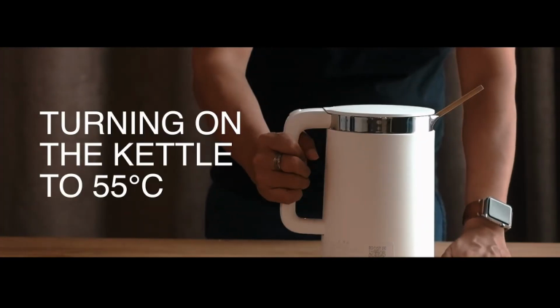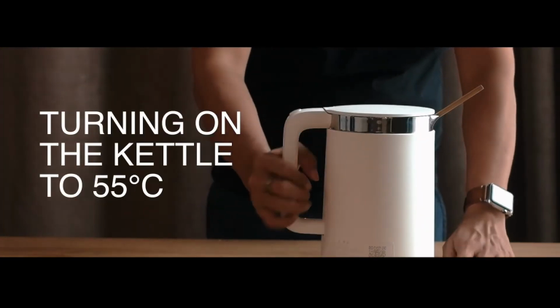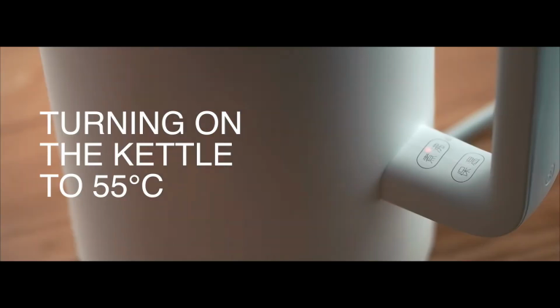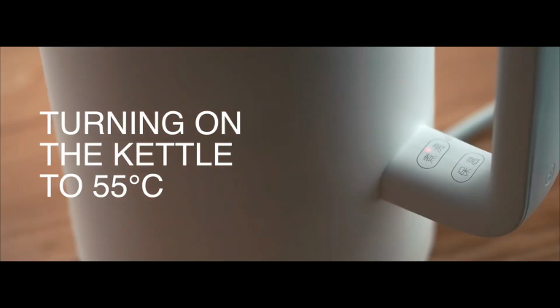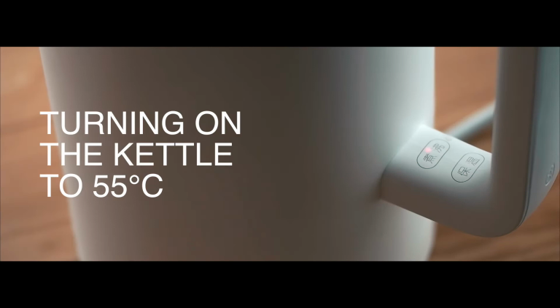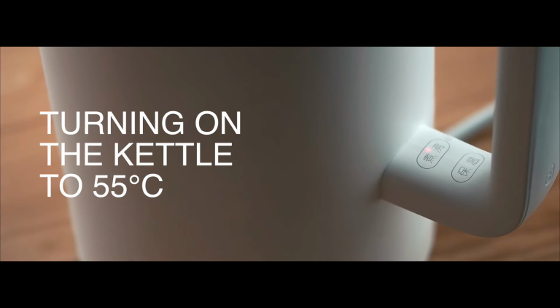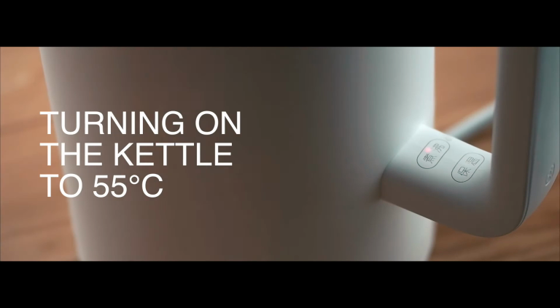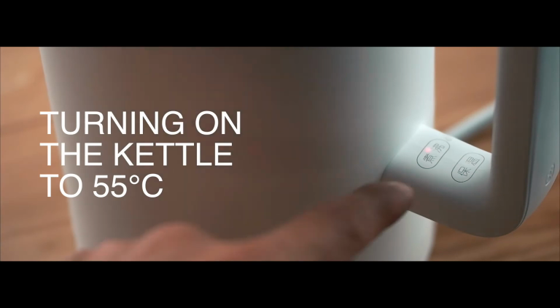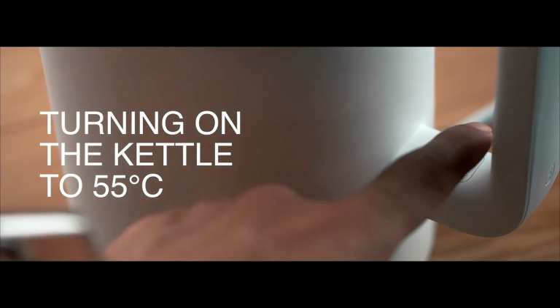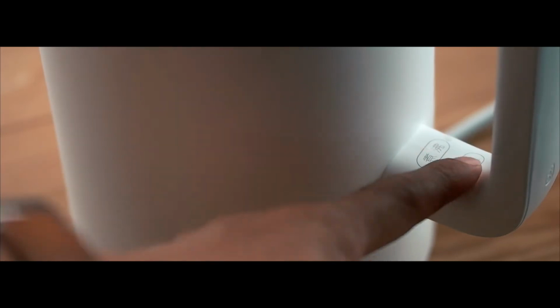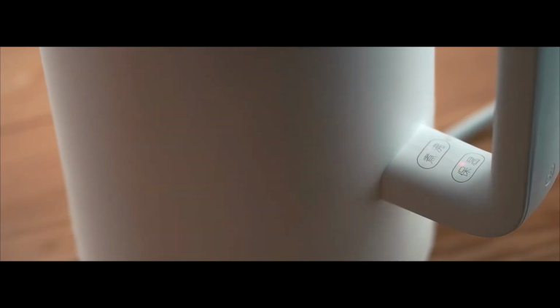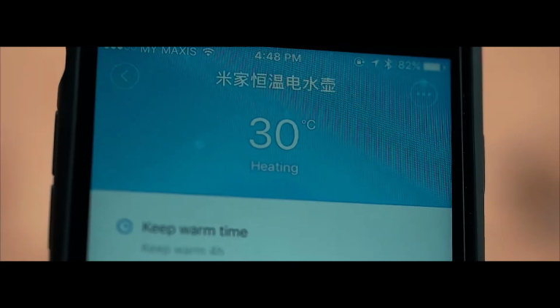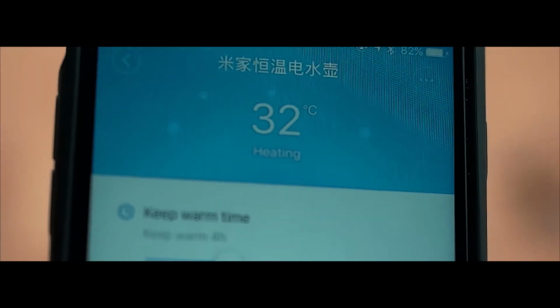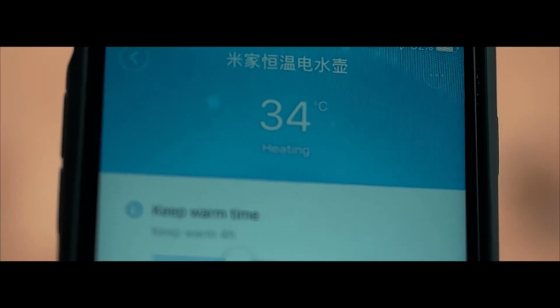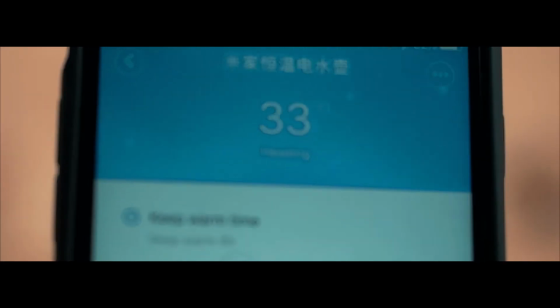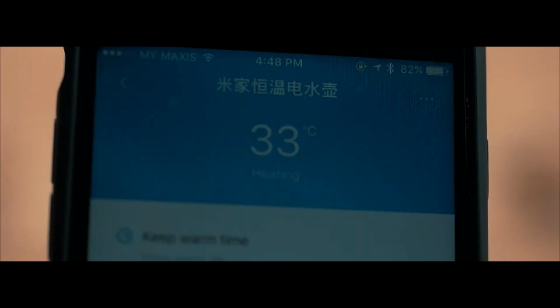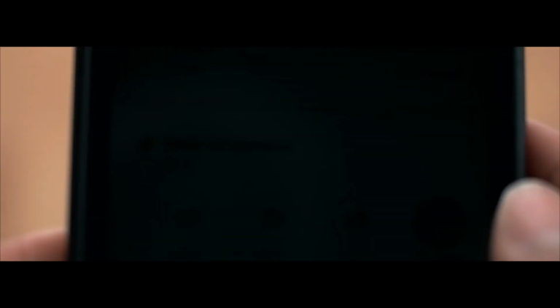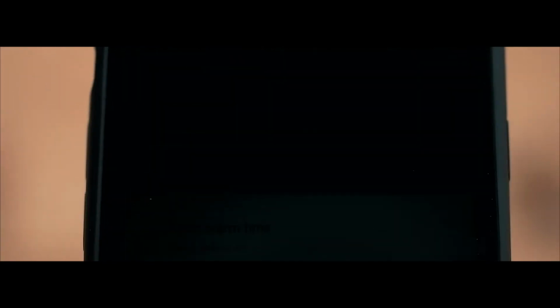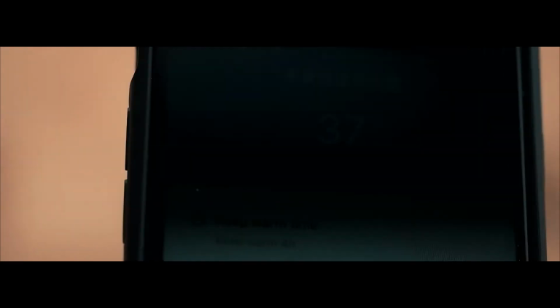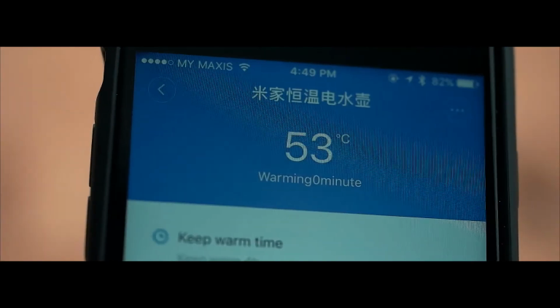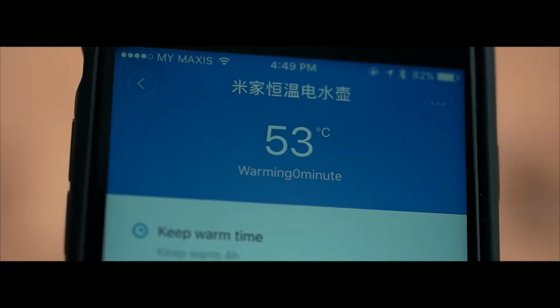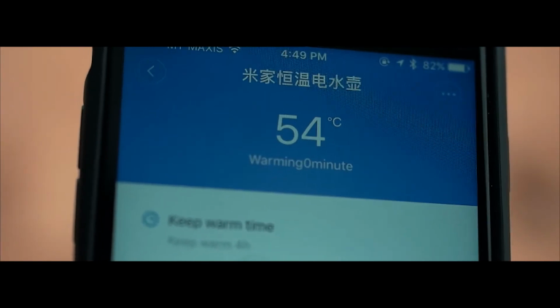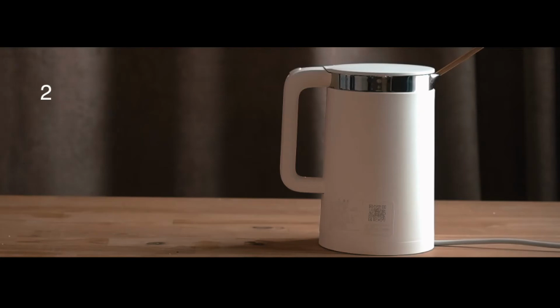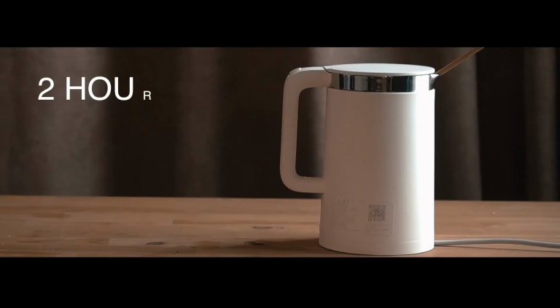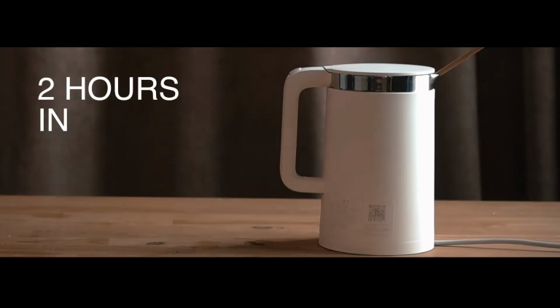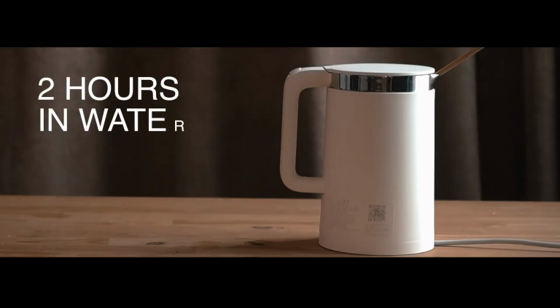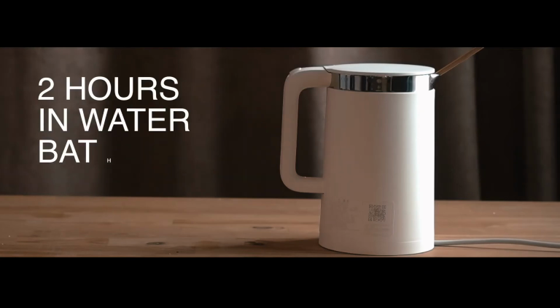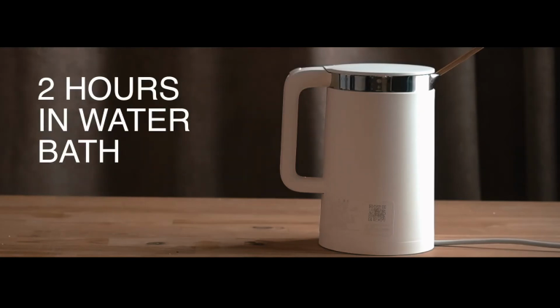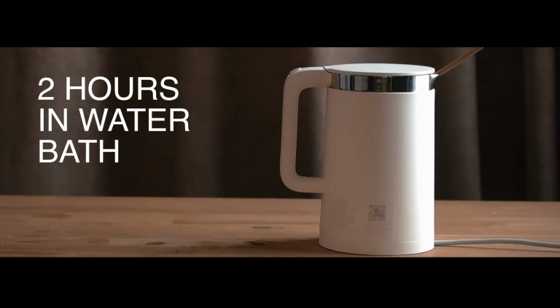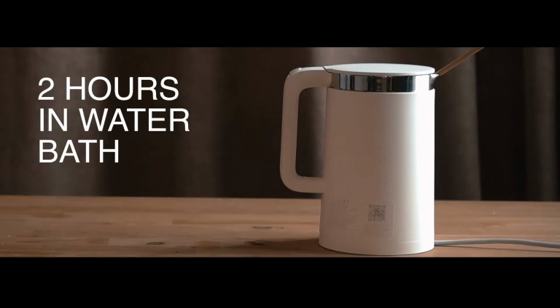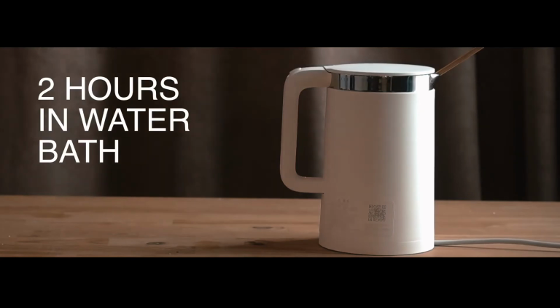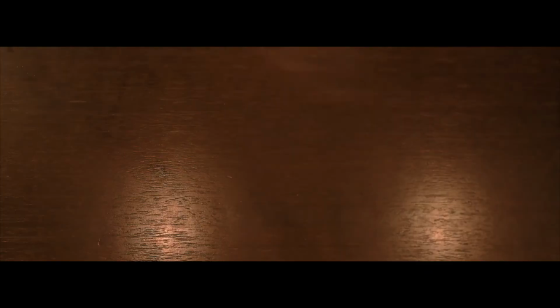Although it's a smart kettle, I had to physically press on the button to heat up the water. The water reboils automatically back to the desired temperature throughout the time we set.